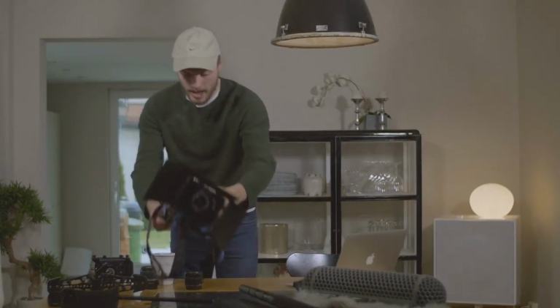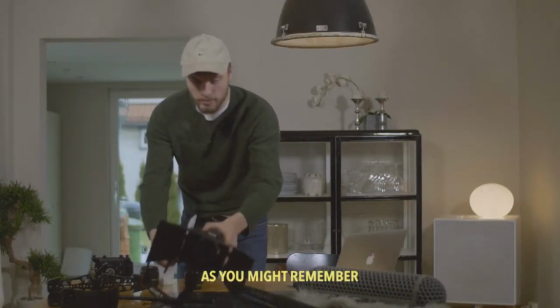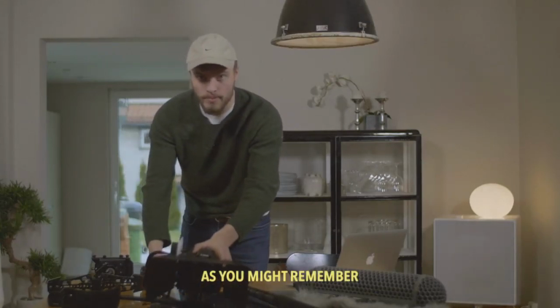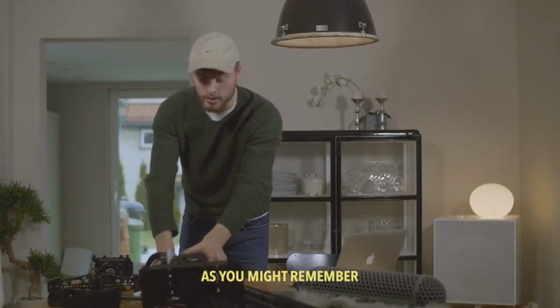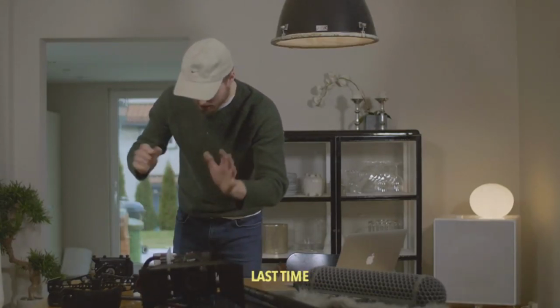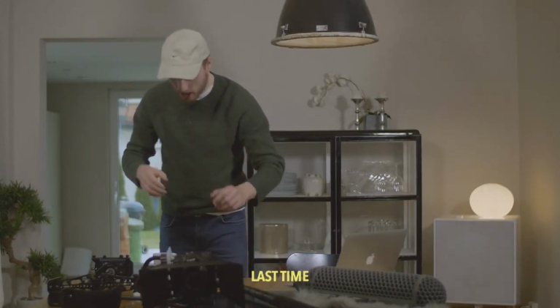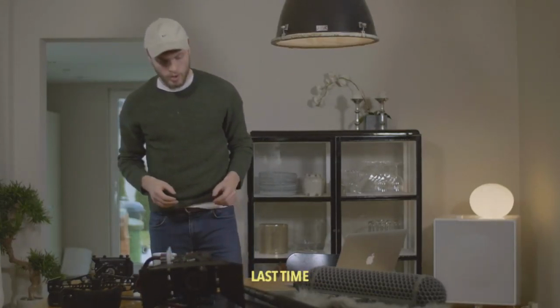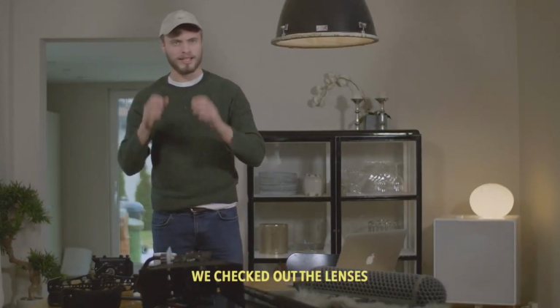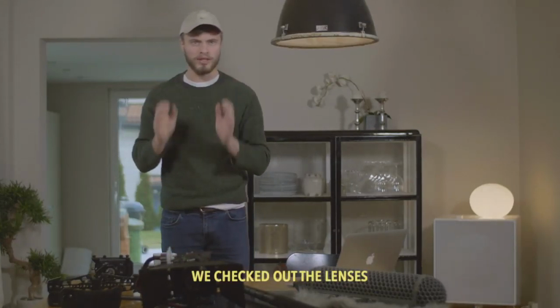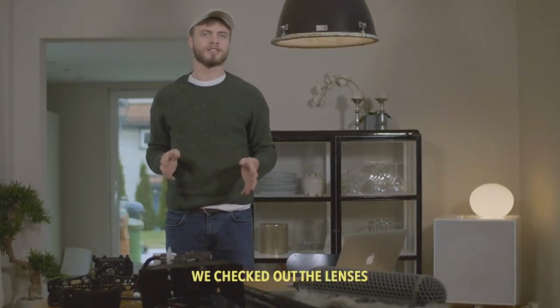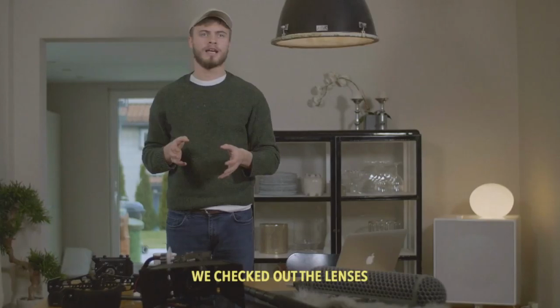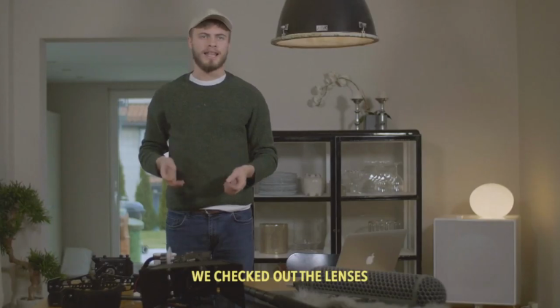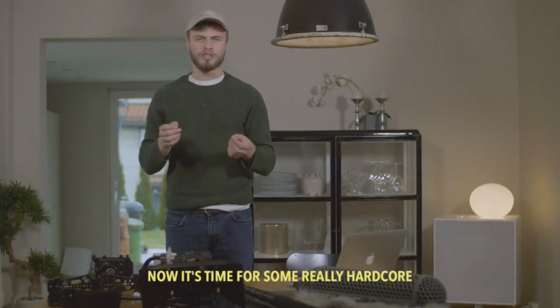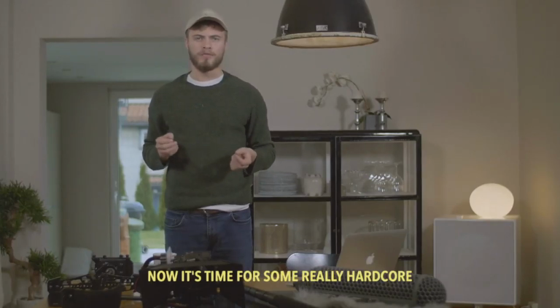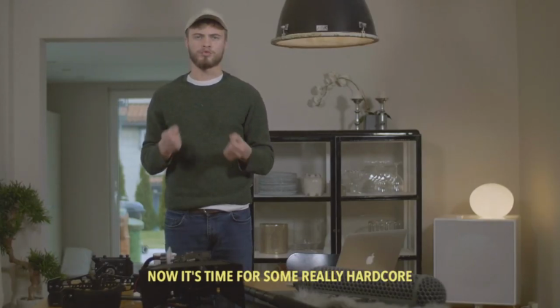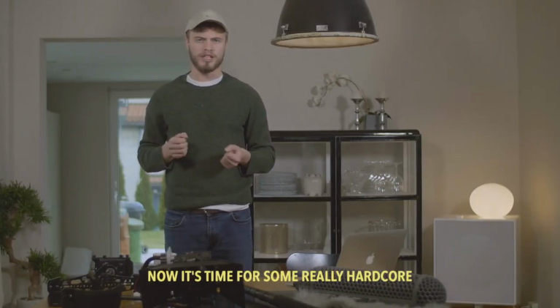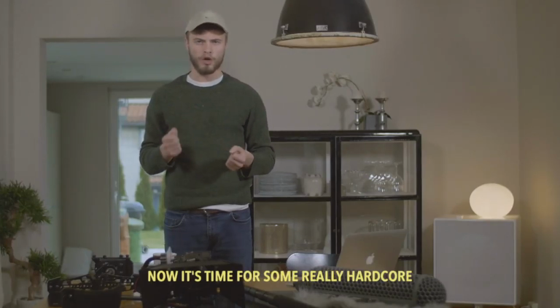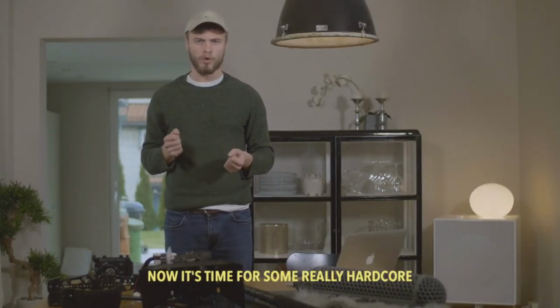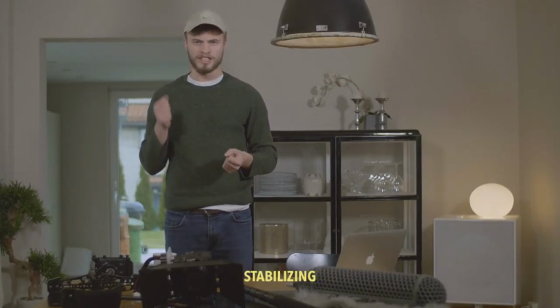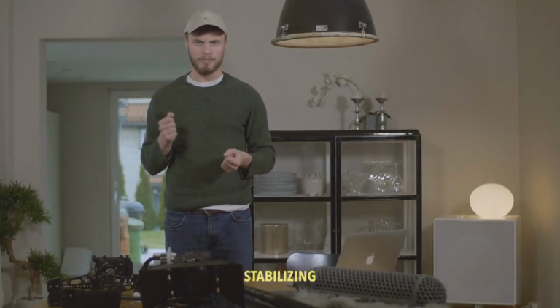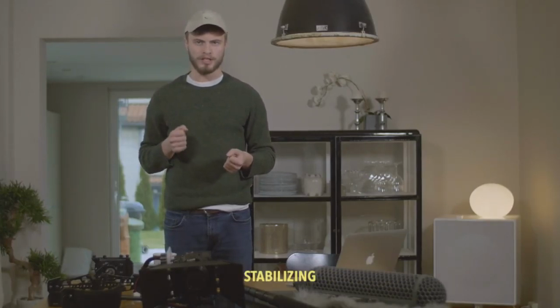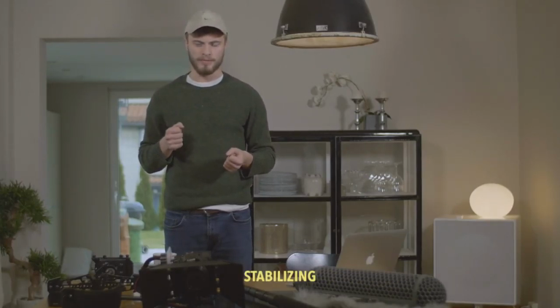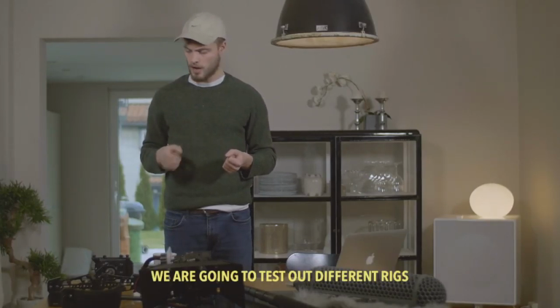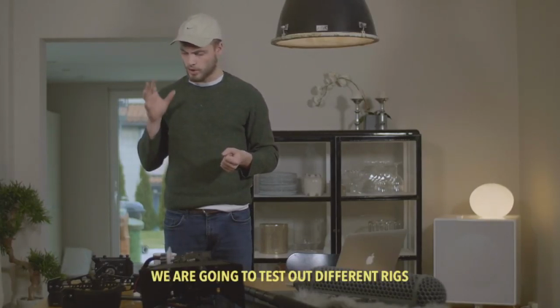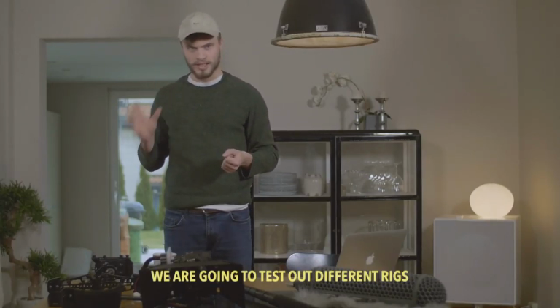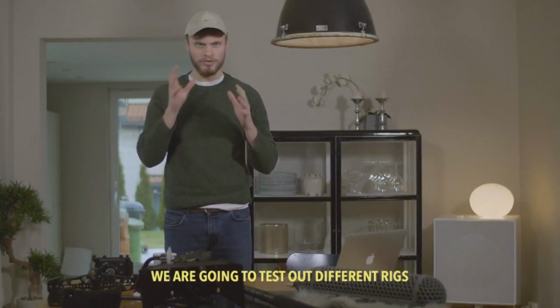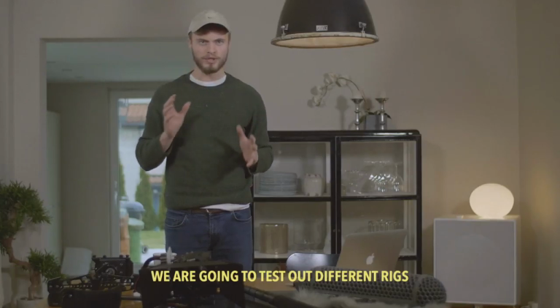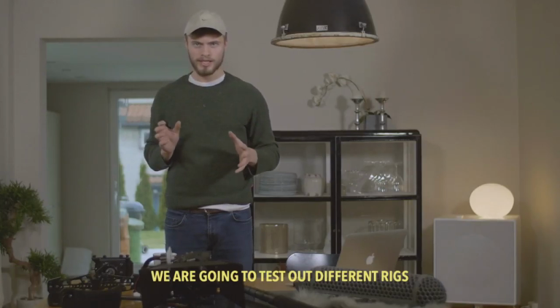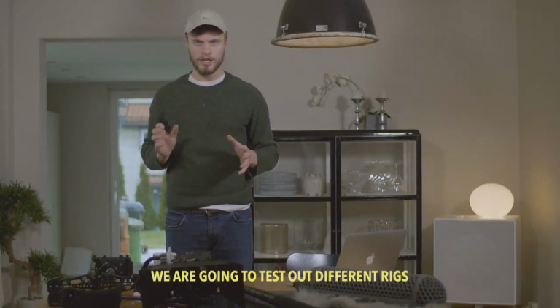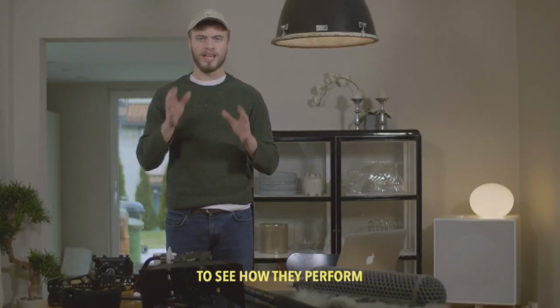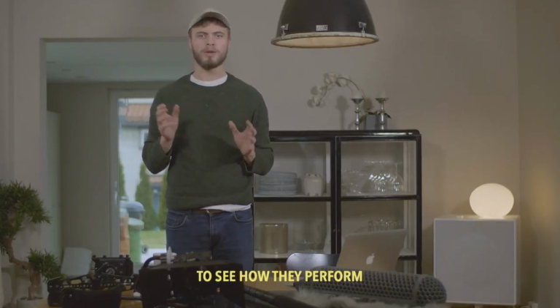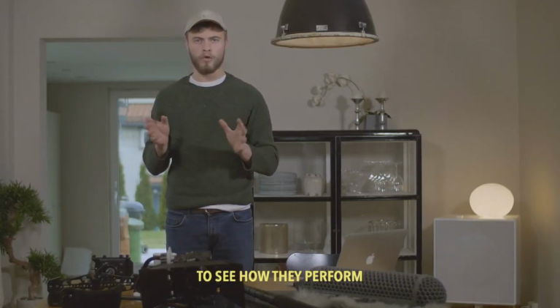As you might remember, last time we checked out the lenses. Now it's time for some really hardcore stabilizing. We're going to test out different rigs to see how they perform.